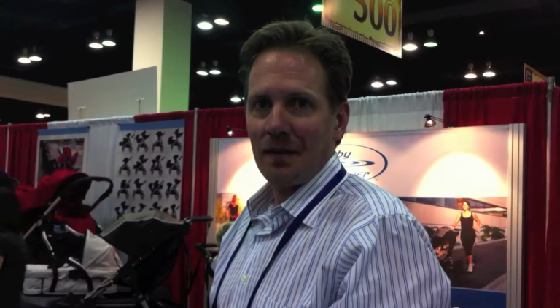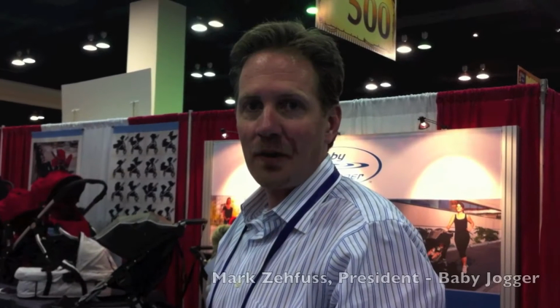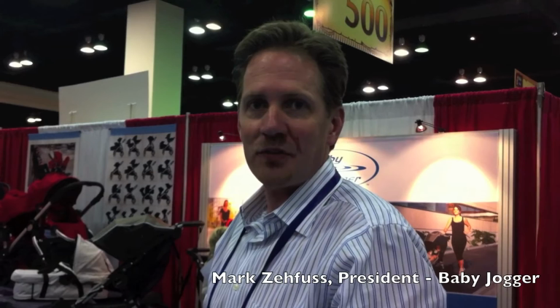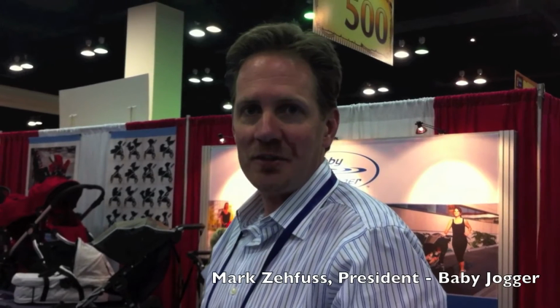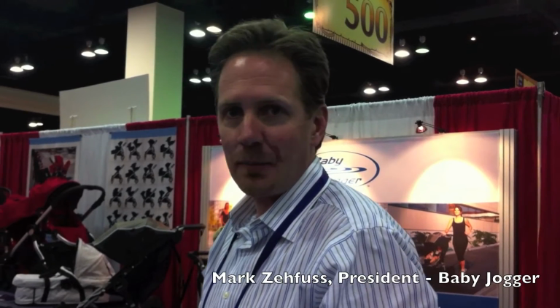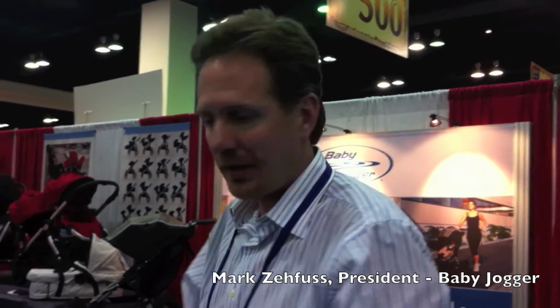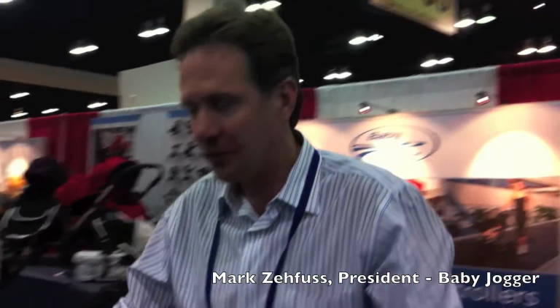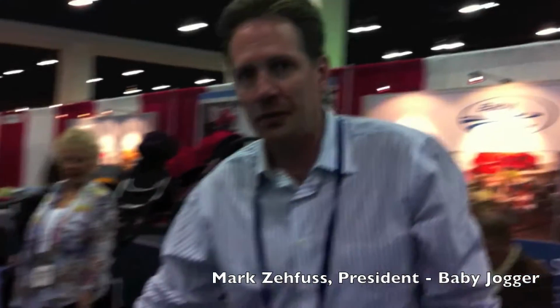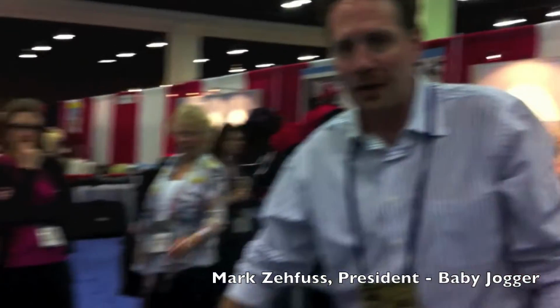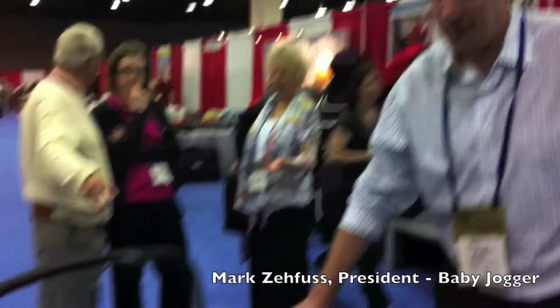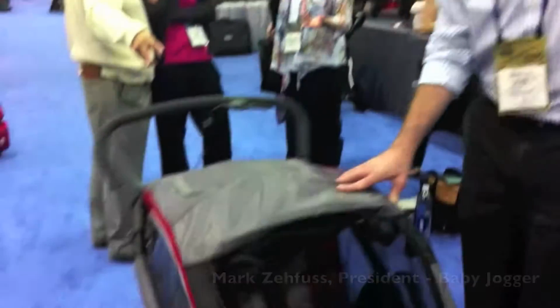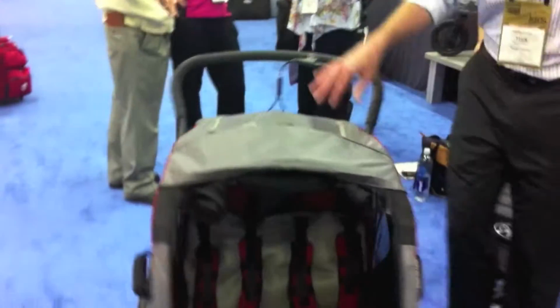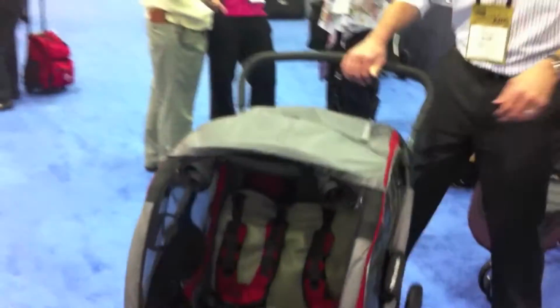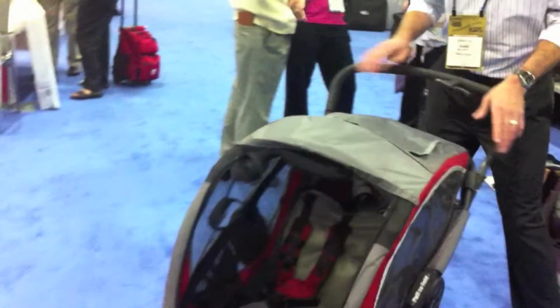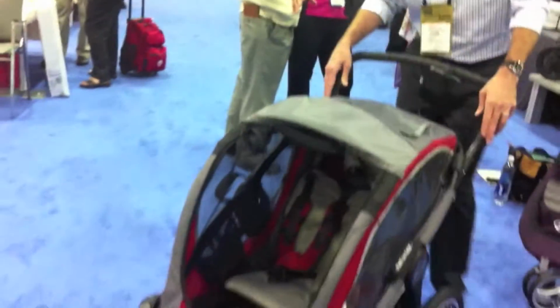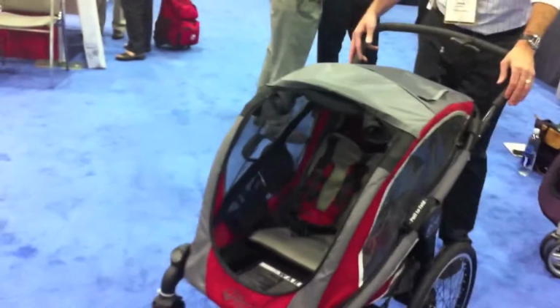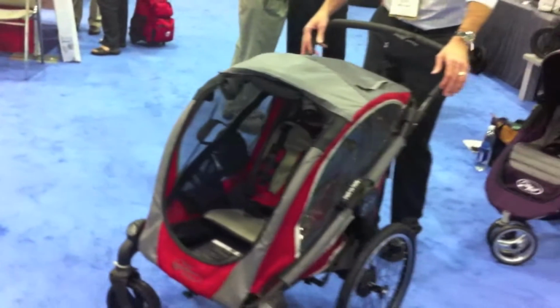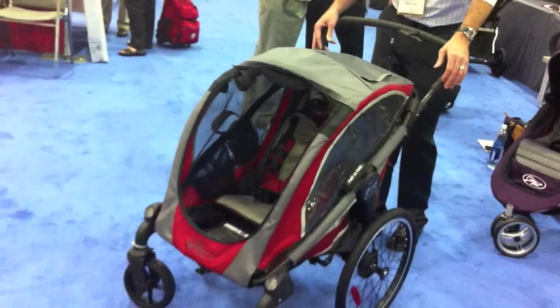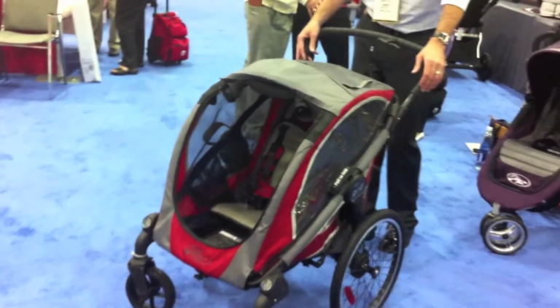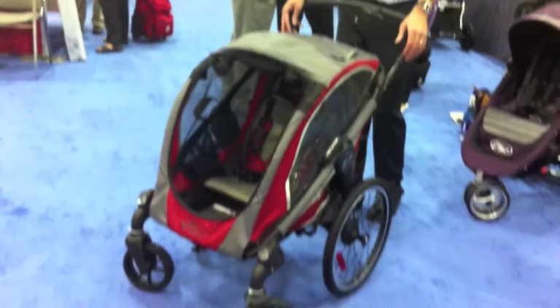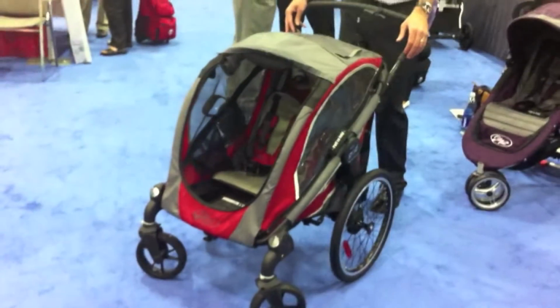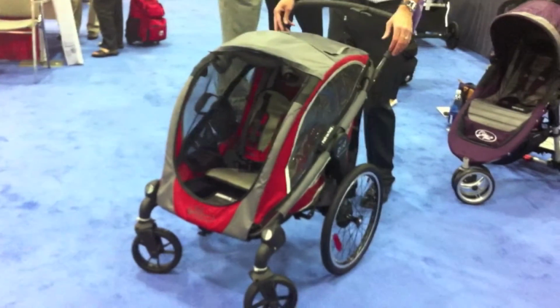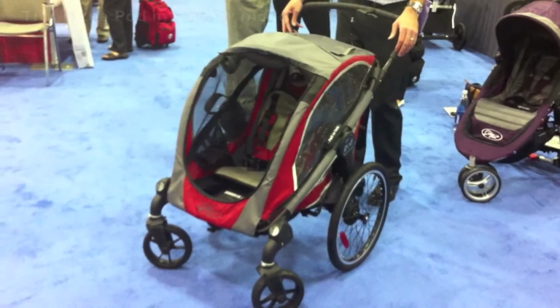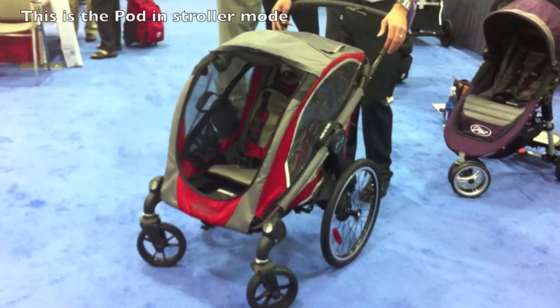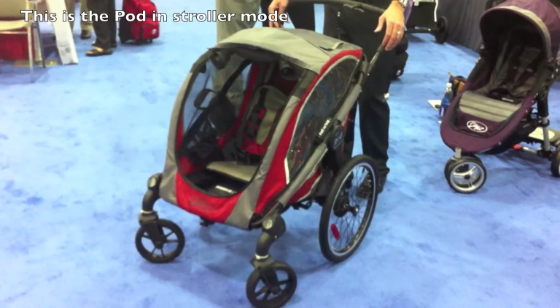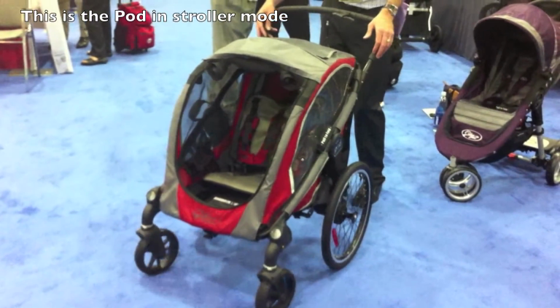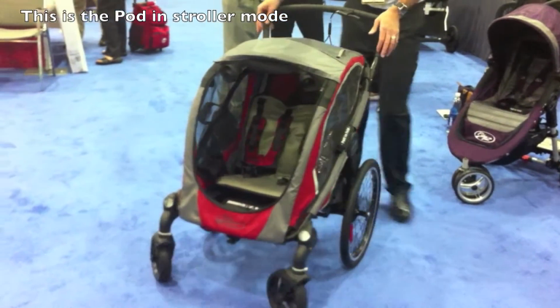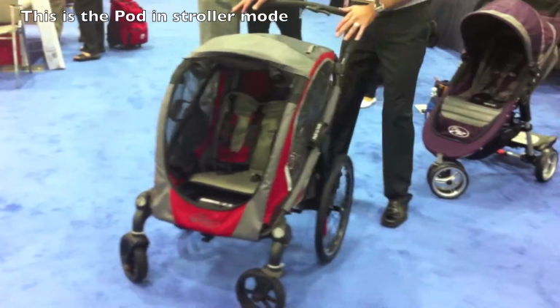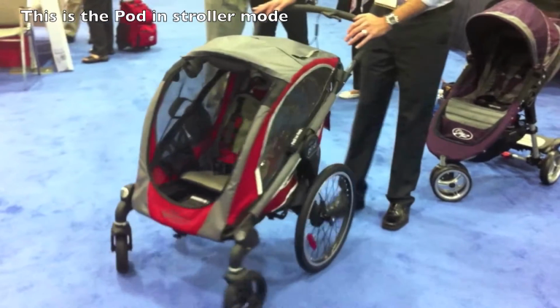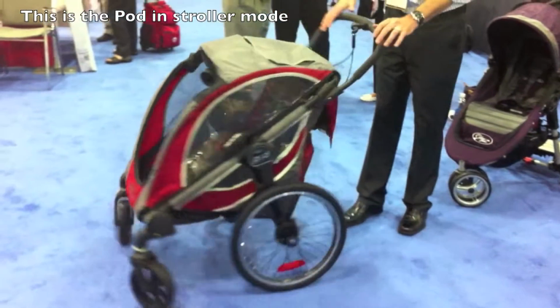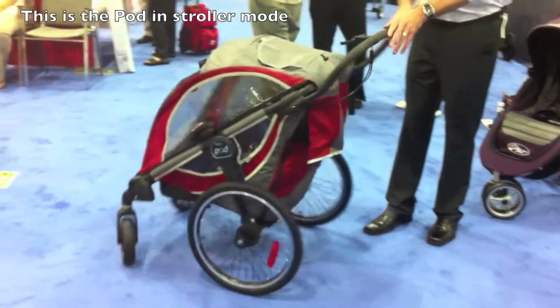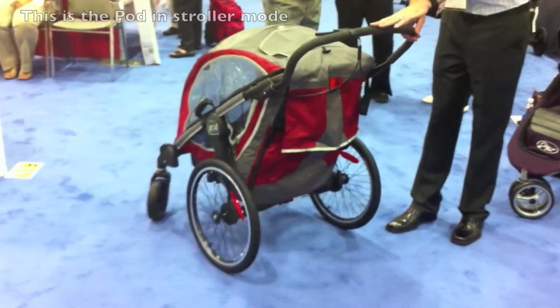Hi, I'm Mark Zafis with the Baby Jogger Company, and this is our new POD. The POD is a multi-use jogger, stroller, bike trailer. It can be used in this mode as a stroller mode.